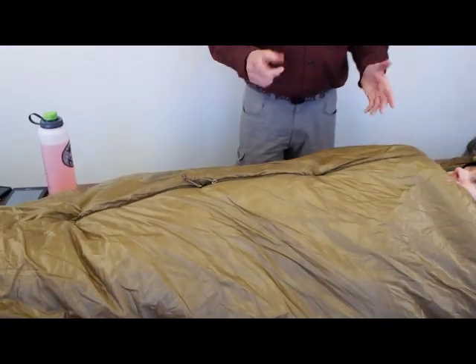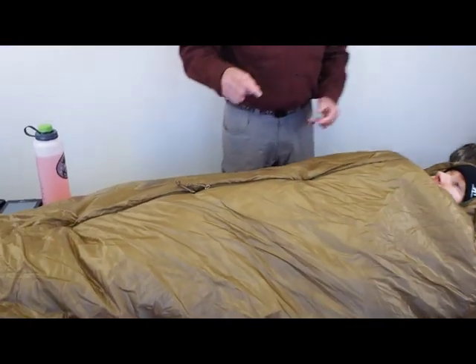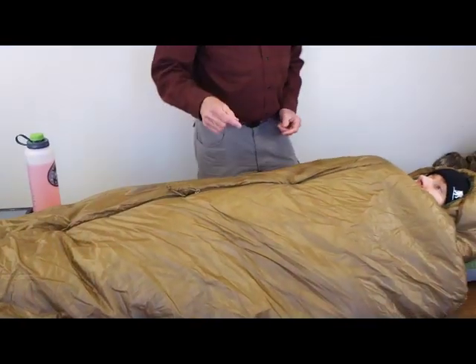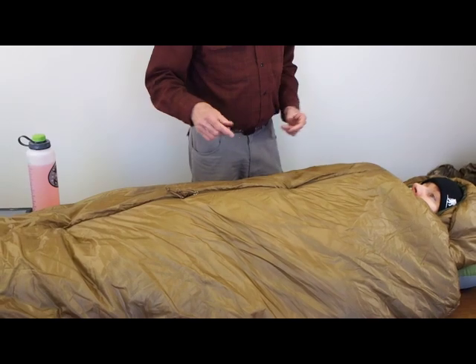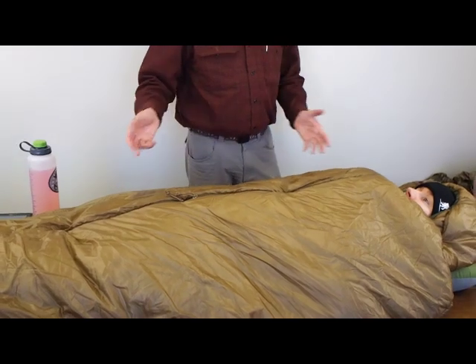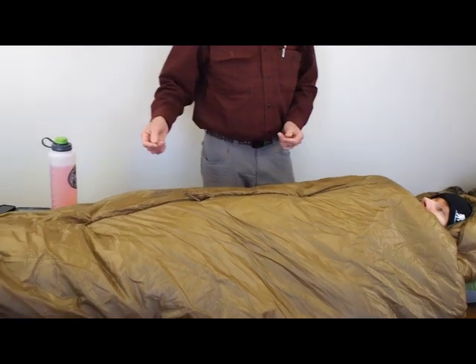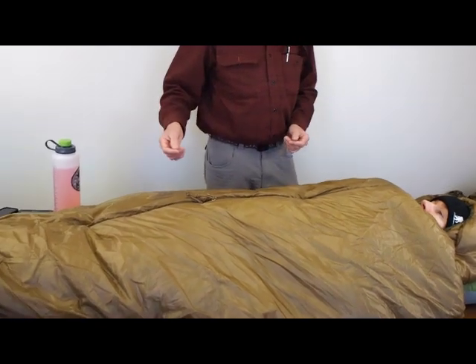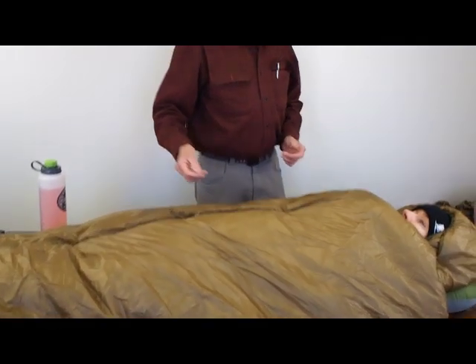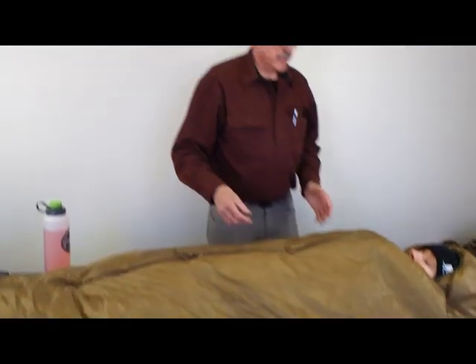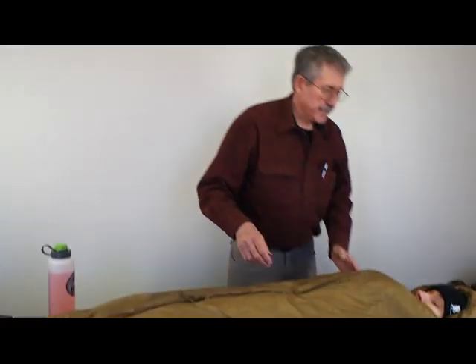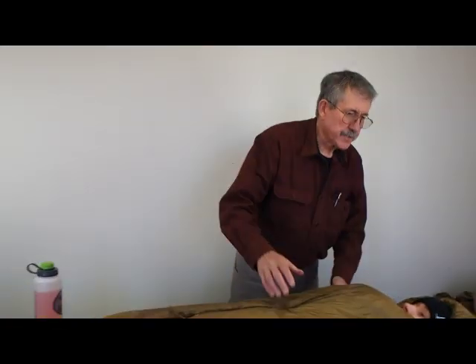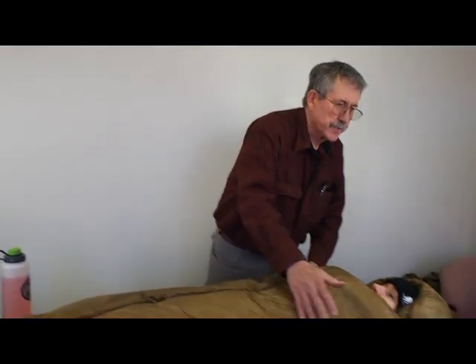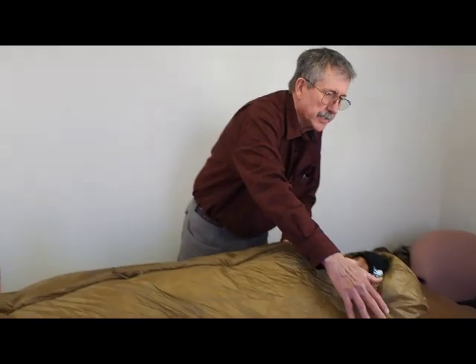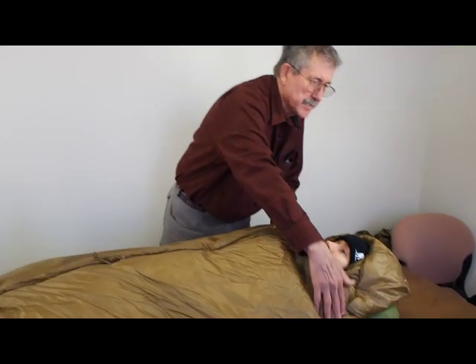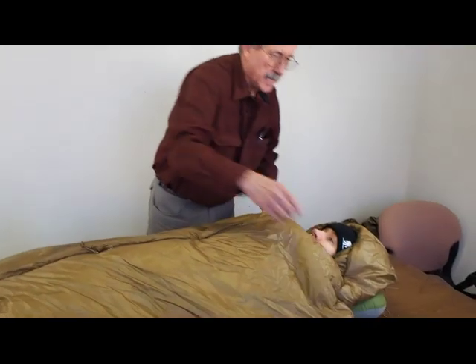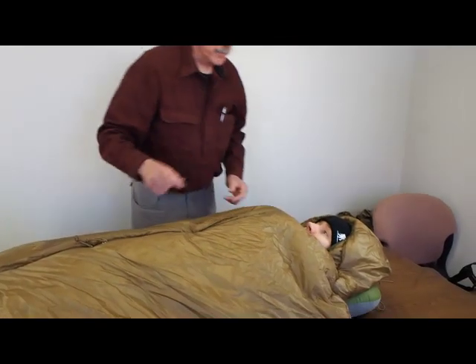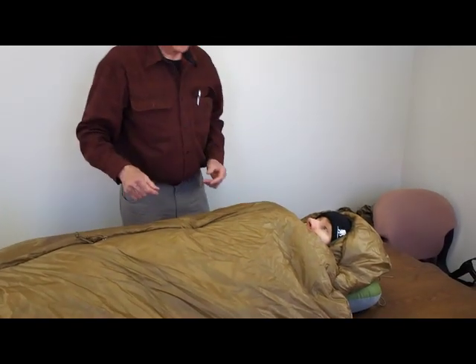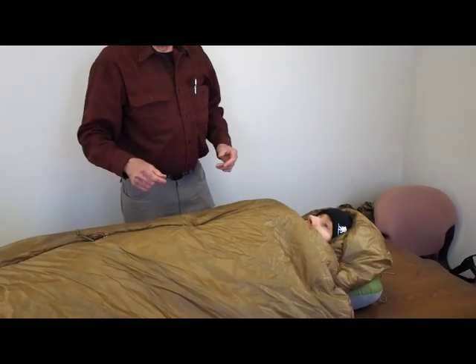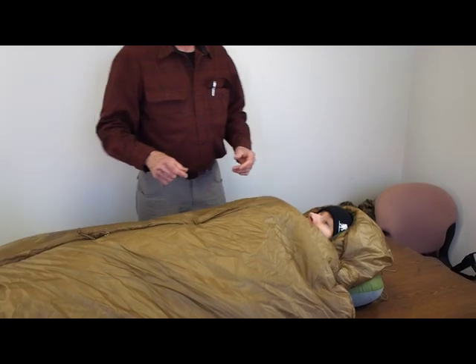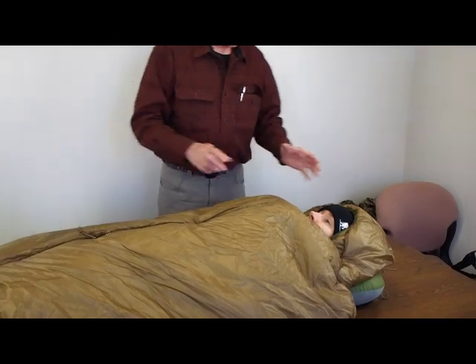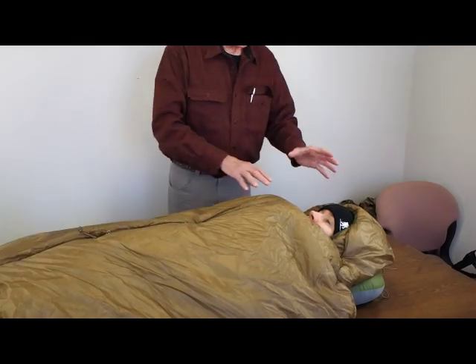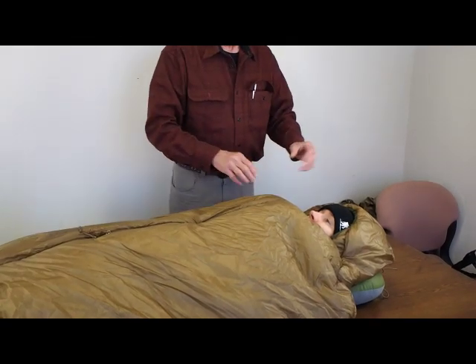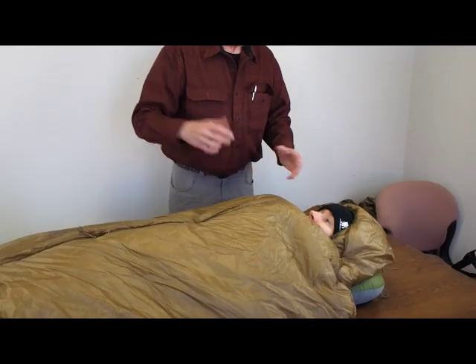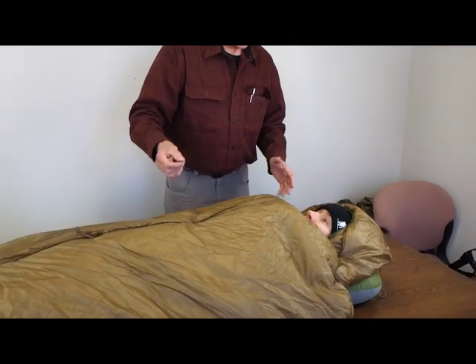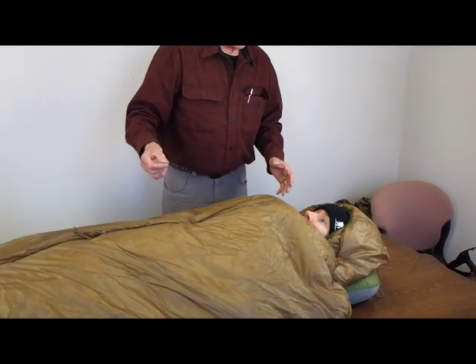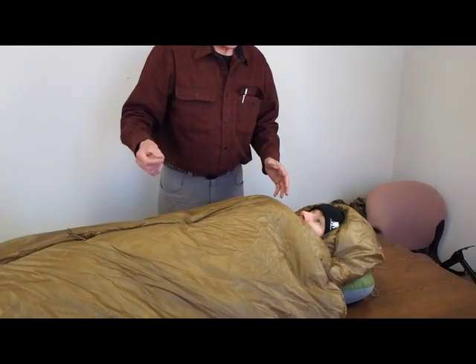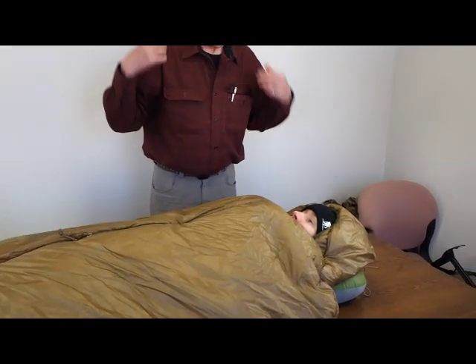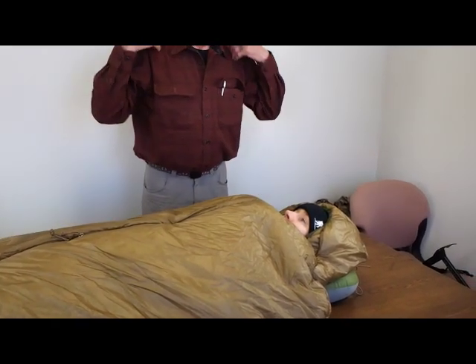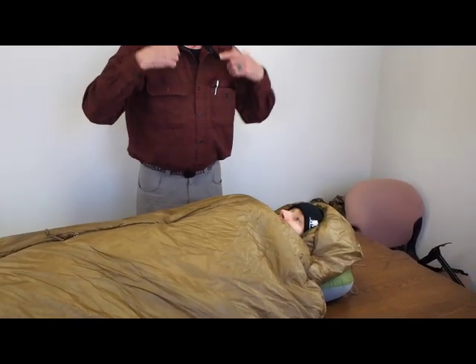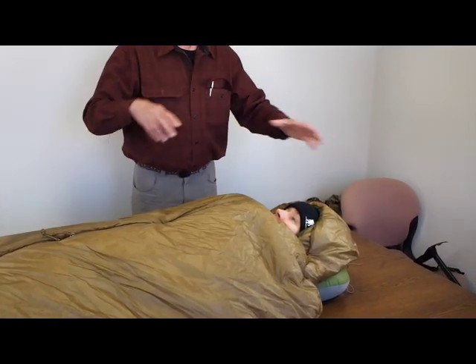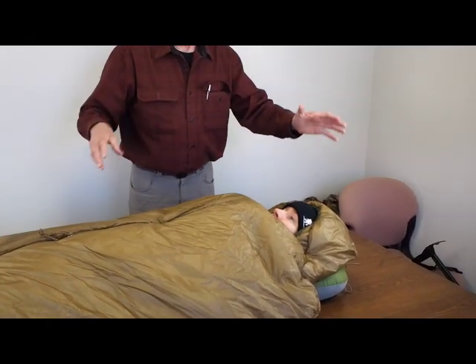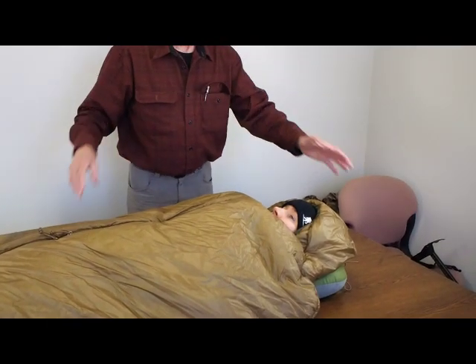This is actually warmer than our present bags because I had a chance to seriously contour the upper part of the bag. It's very anatomical above the shoulders and around the head.